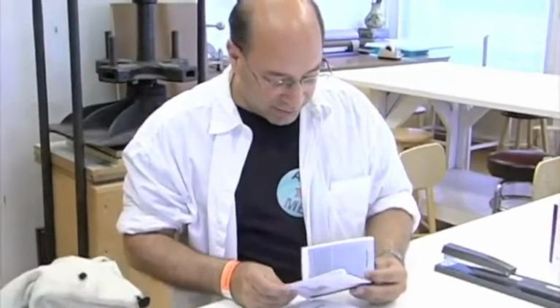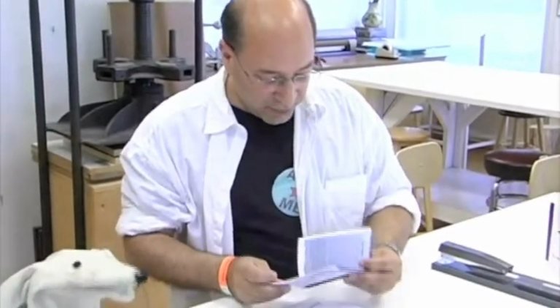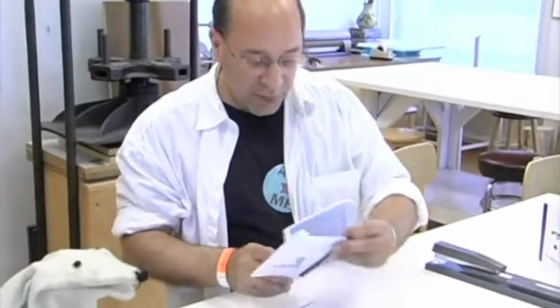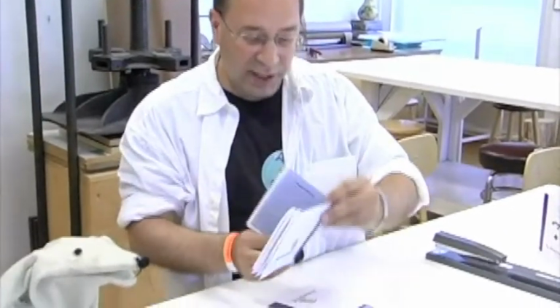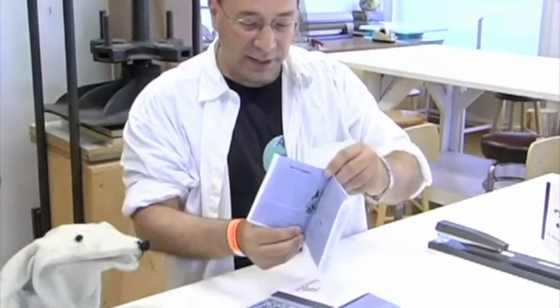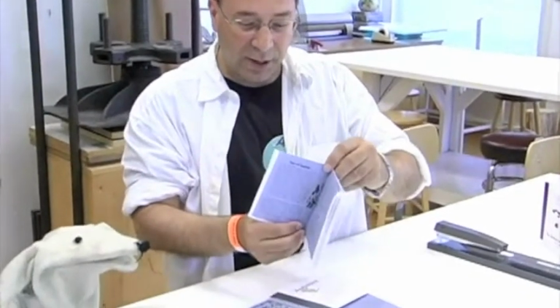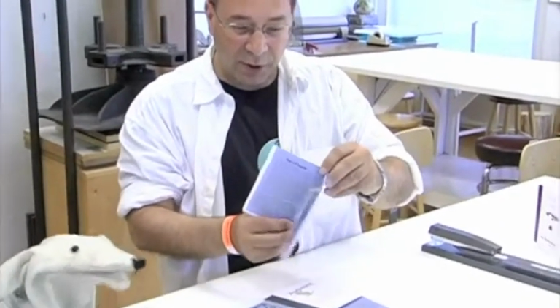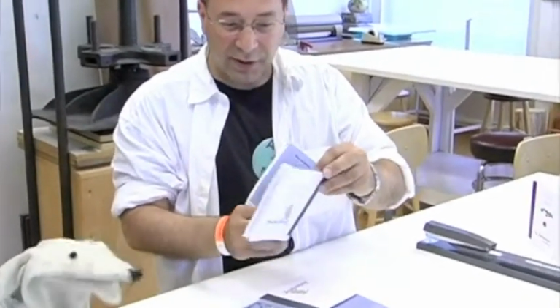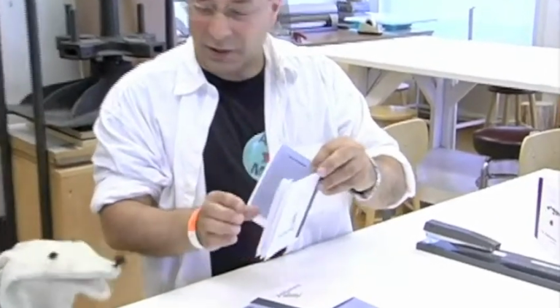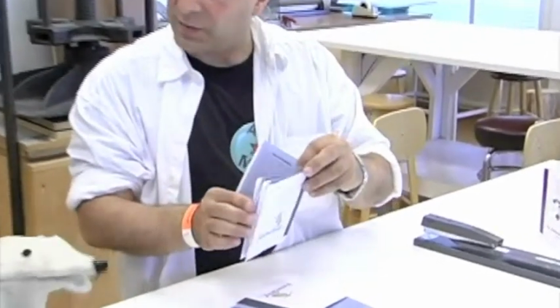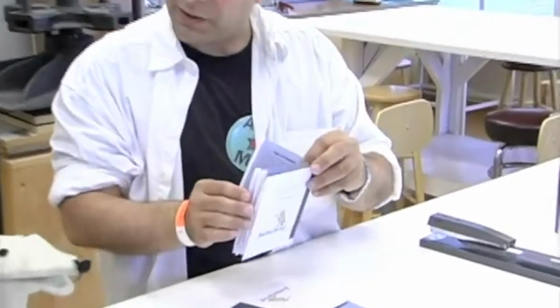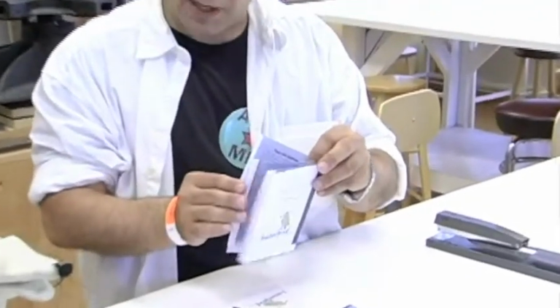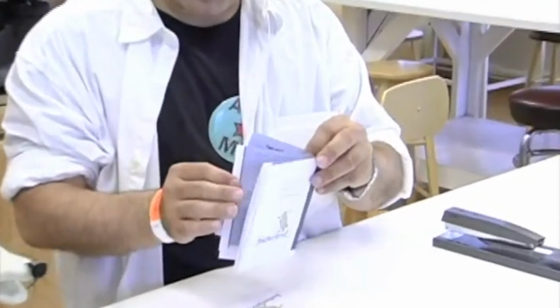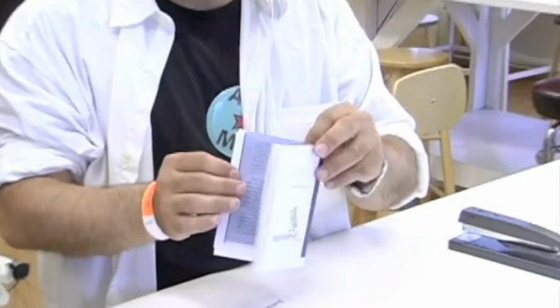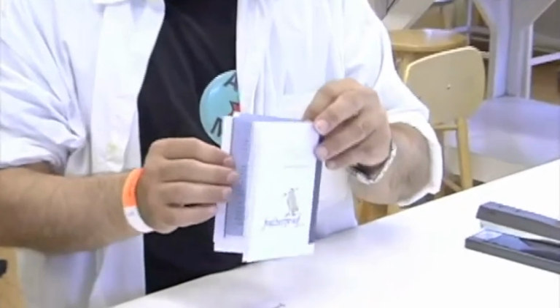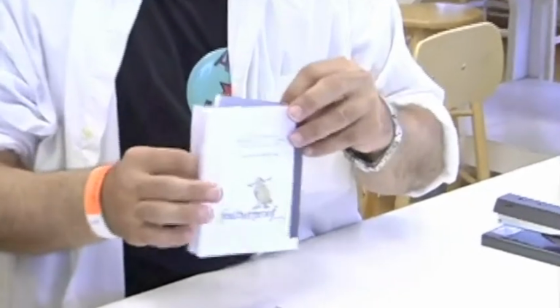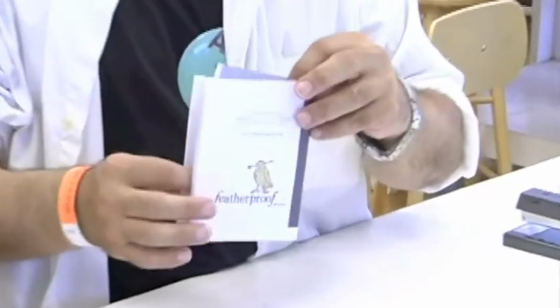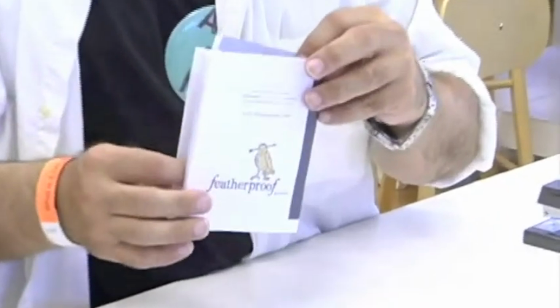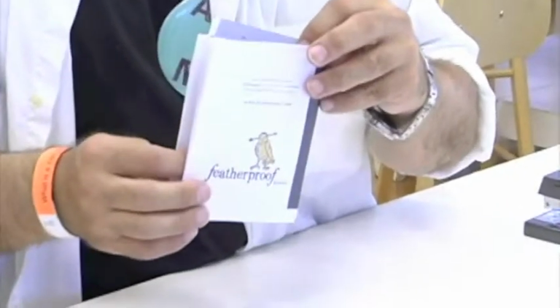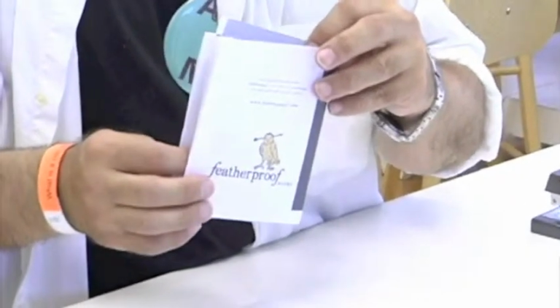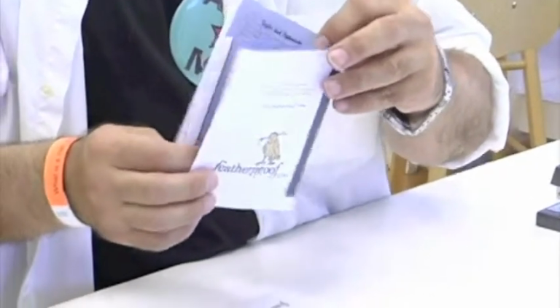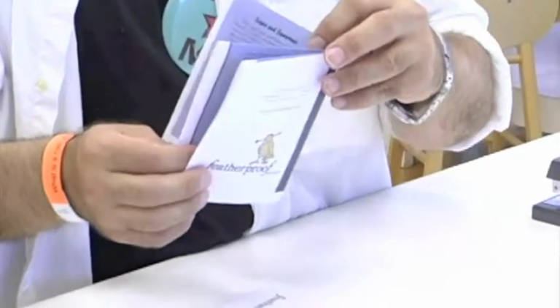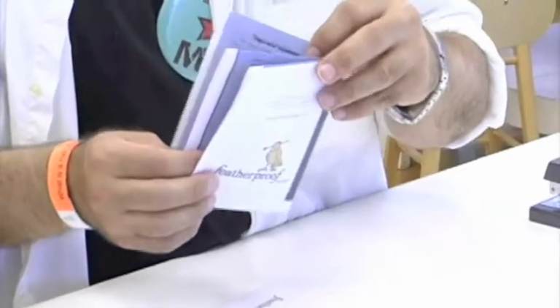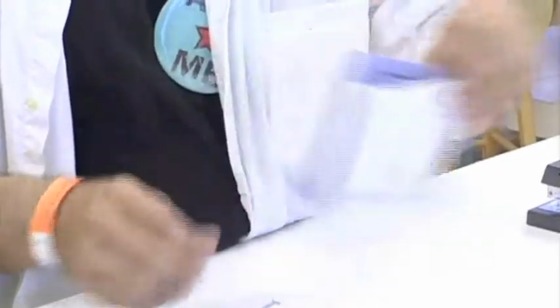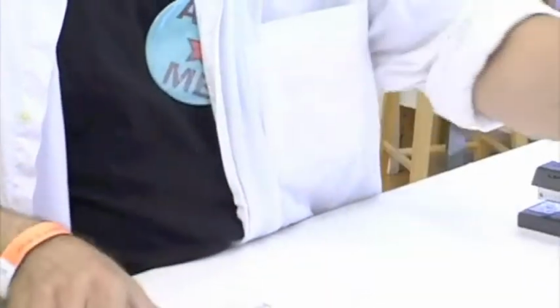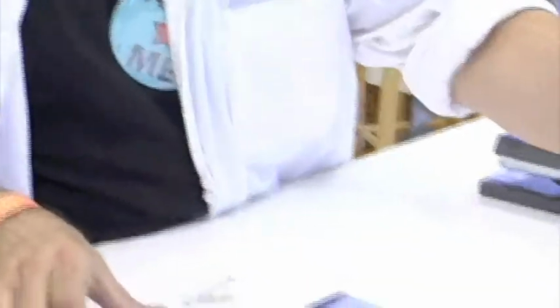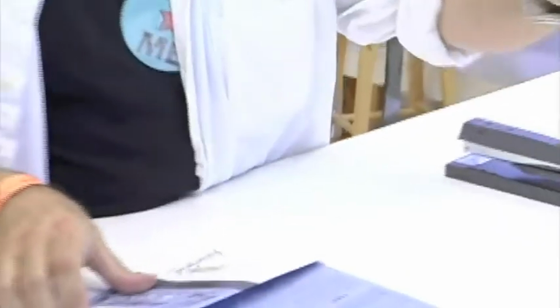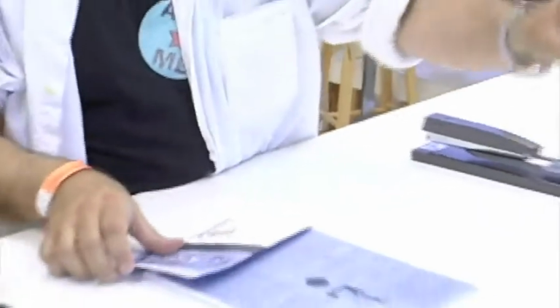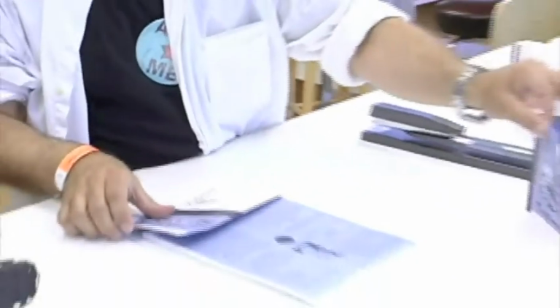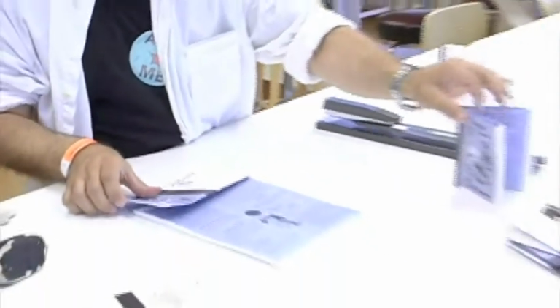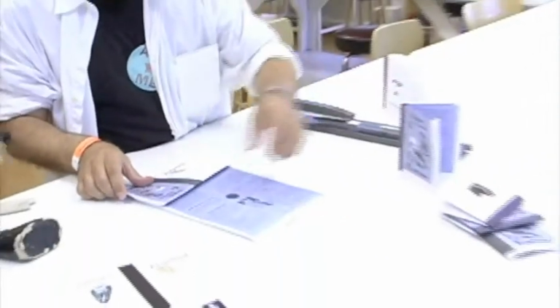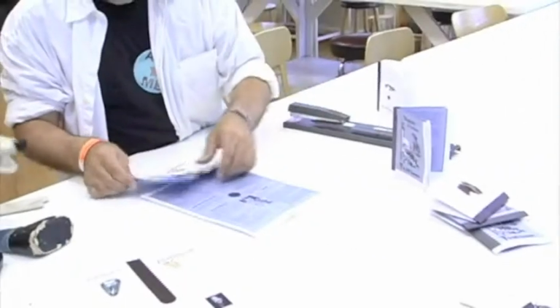A feather proof book is a book that you can make yourself. You can download the files online and print them out. And this one has three pages.